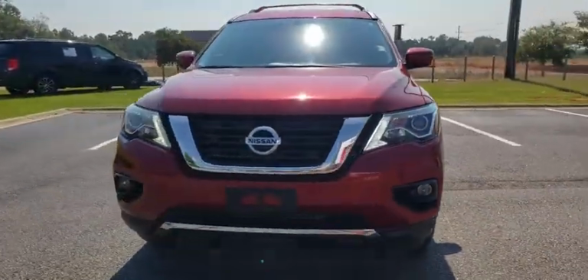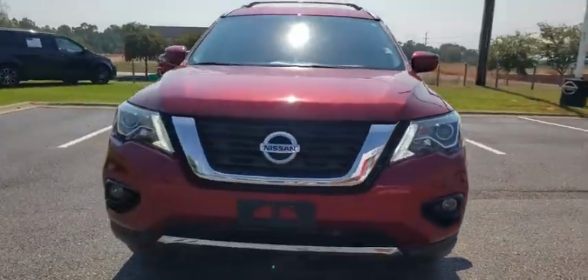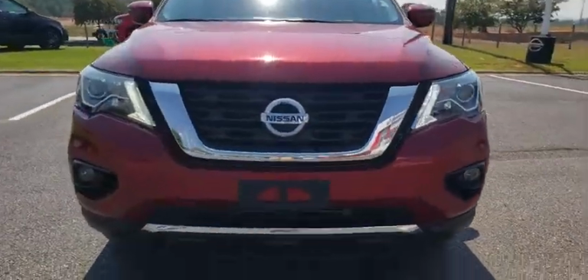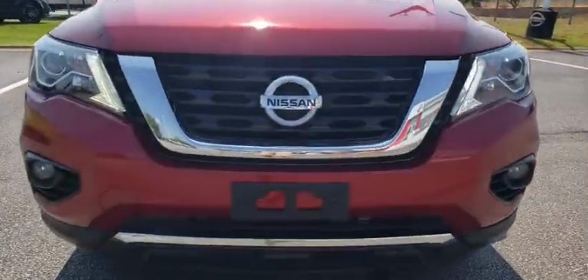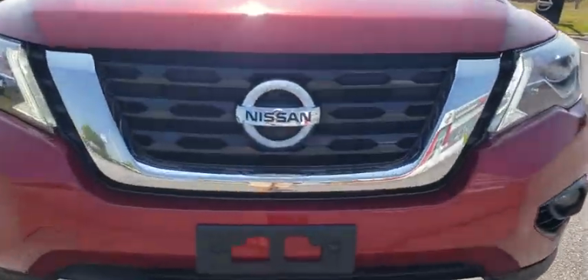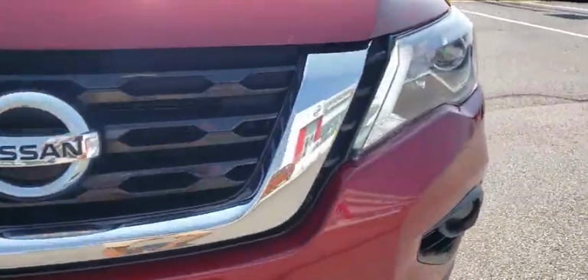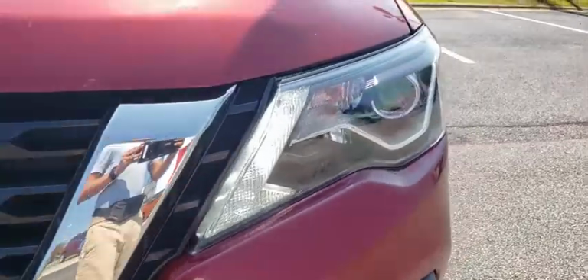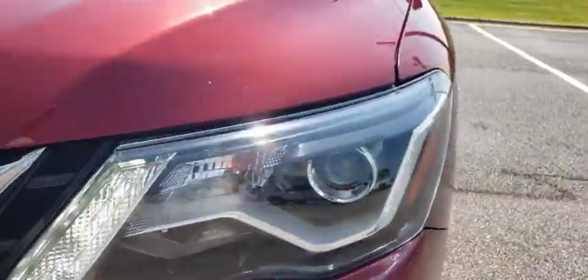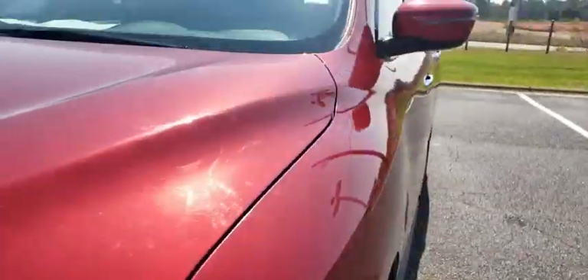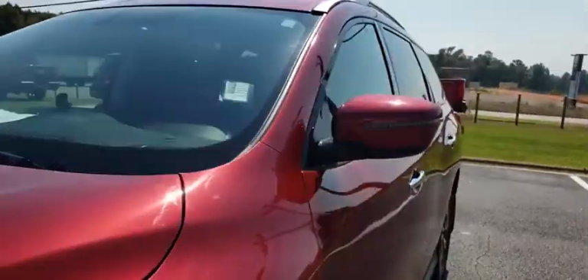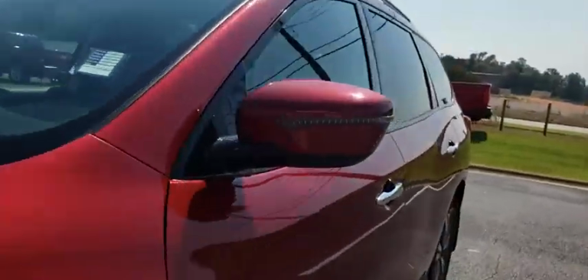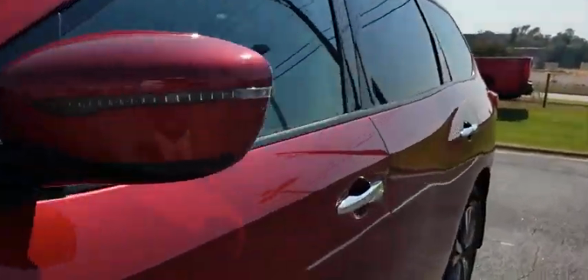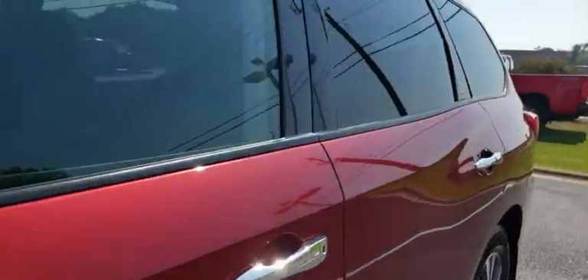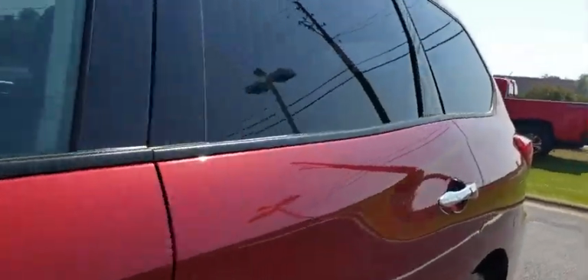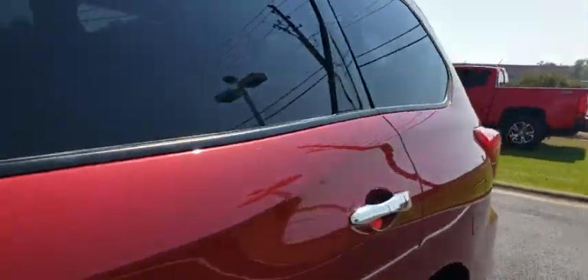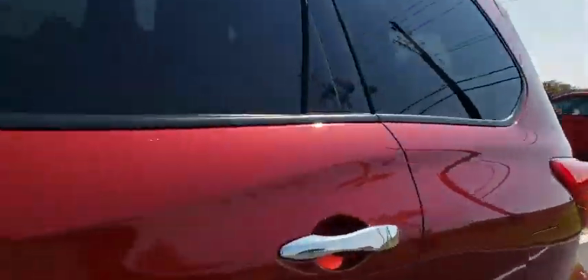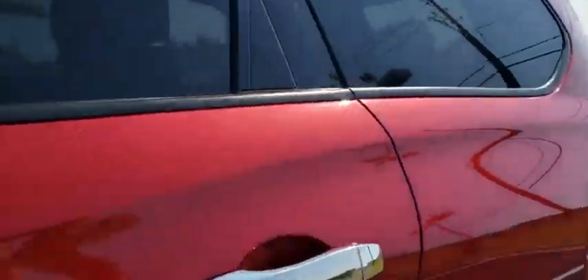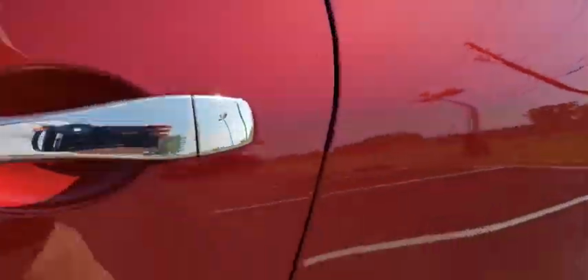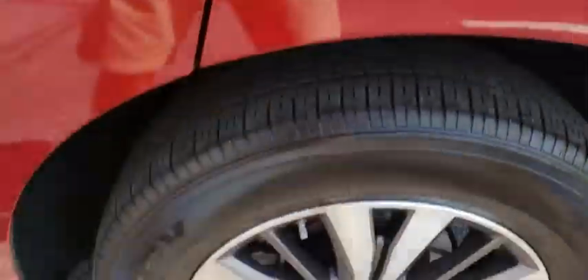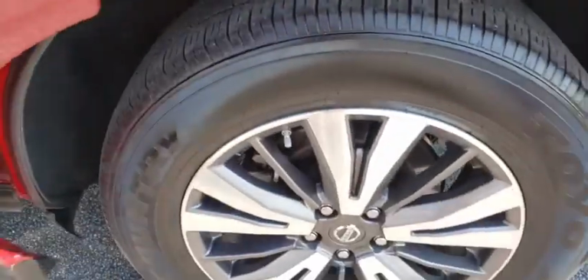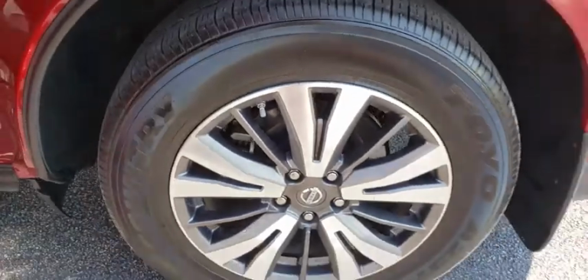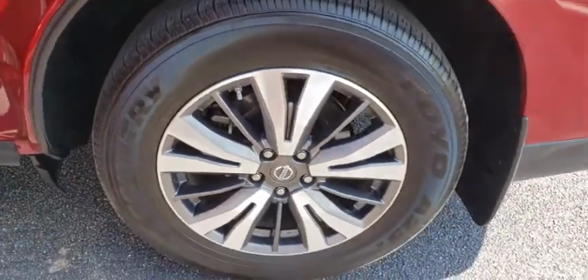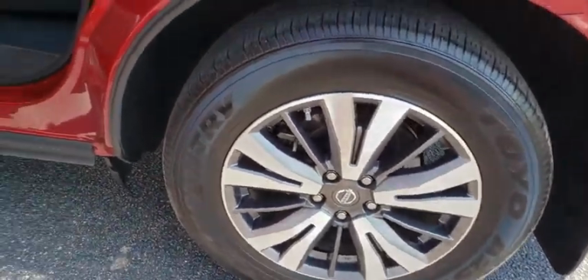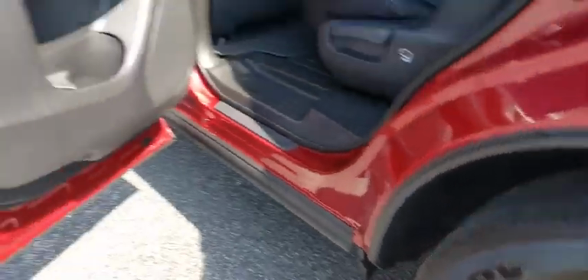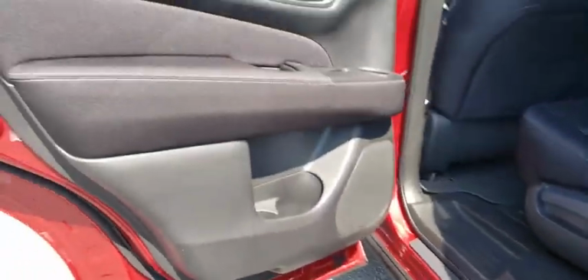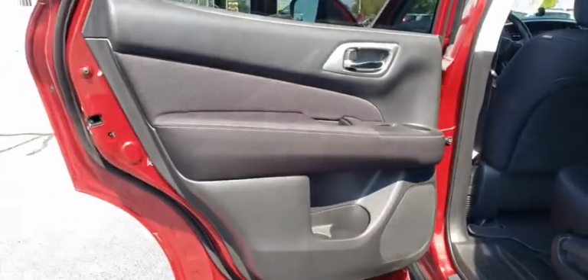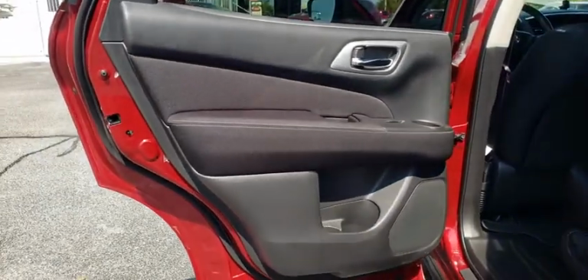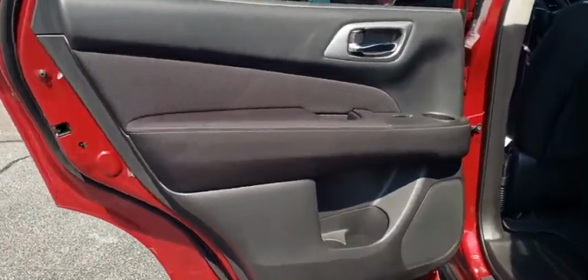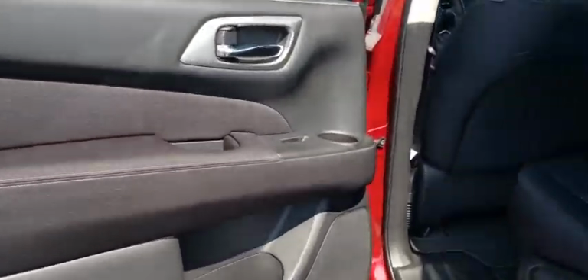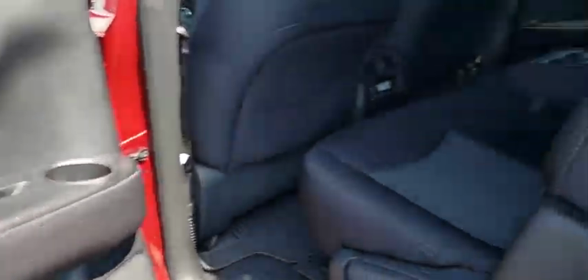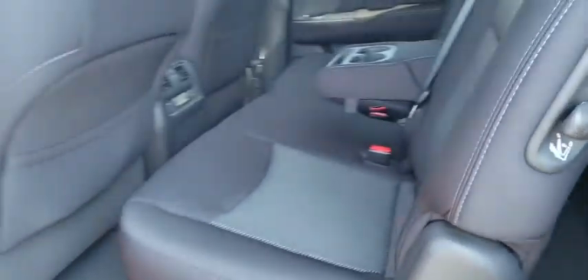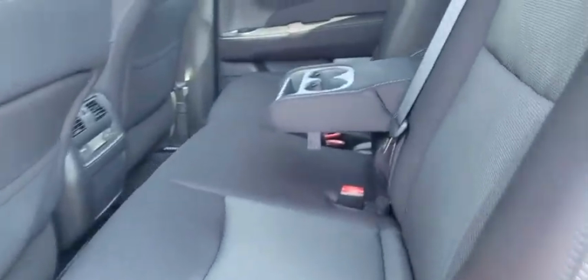Traction control, dual airbags, leather-wrapped steering wheel, power steering, four-wheel disc brakes, fog lights, CD player, compass, security system, power windows, electronic stability control.